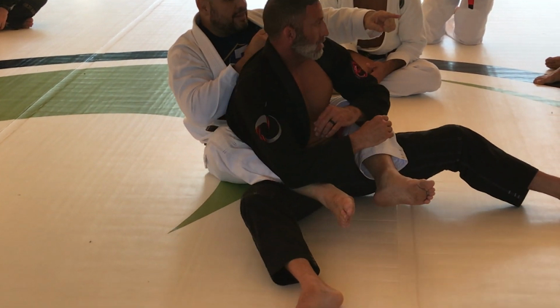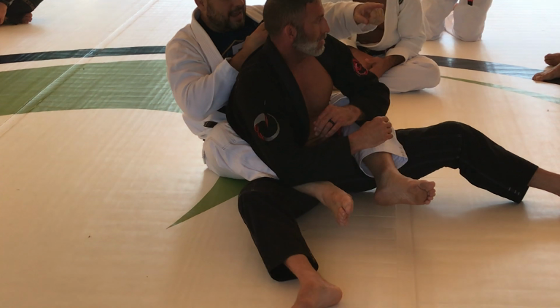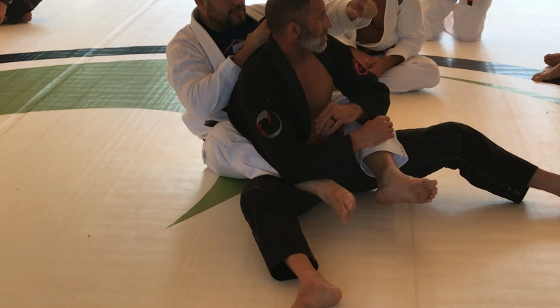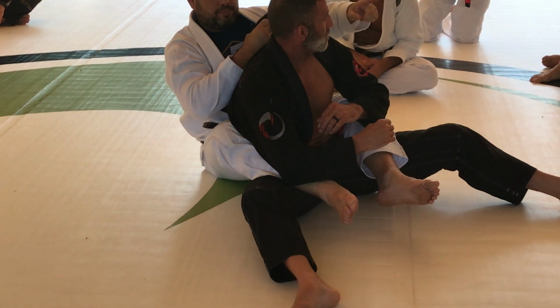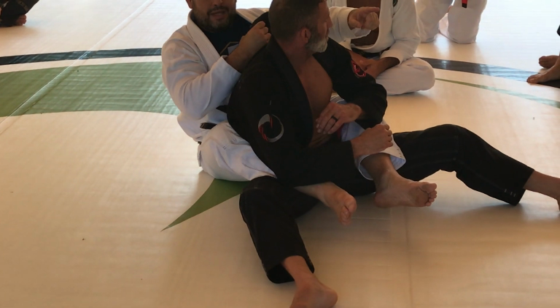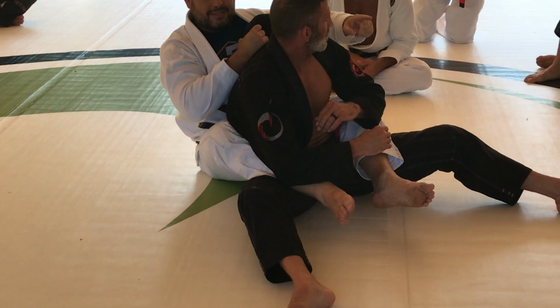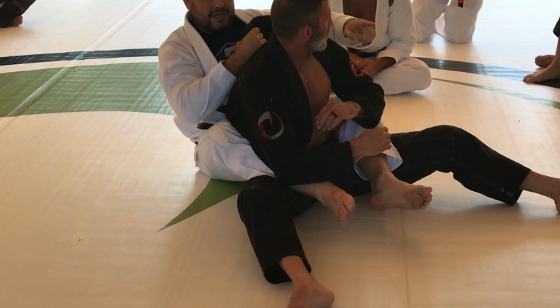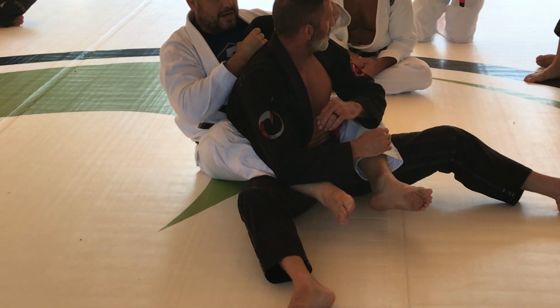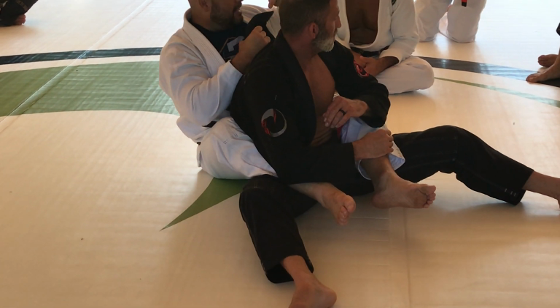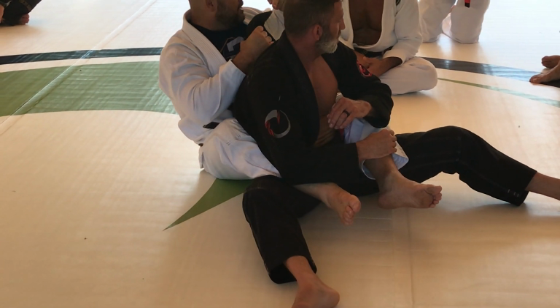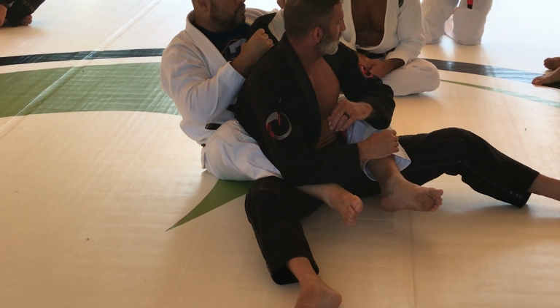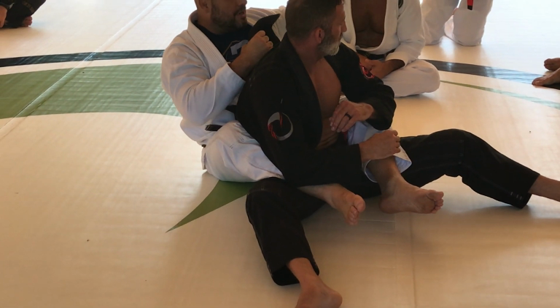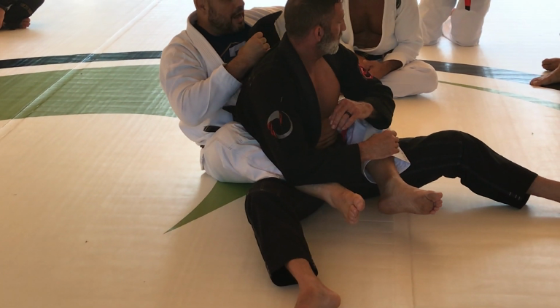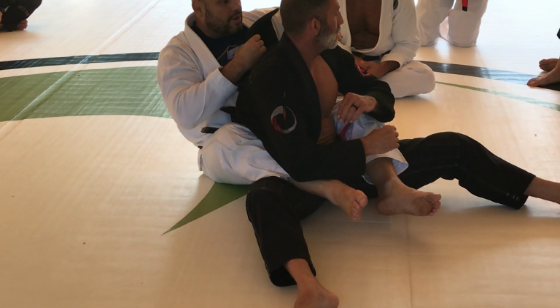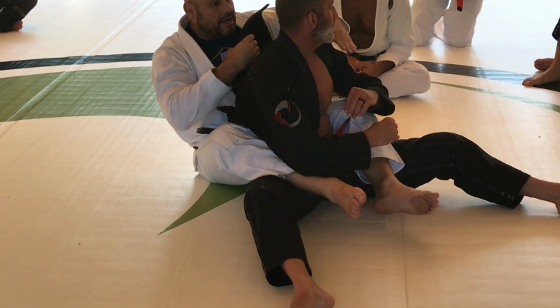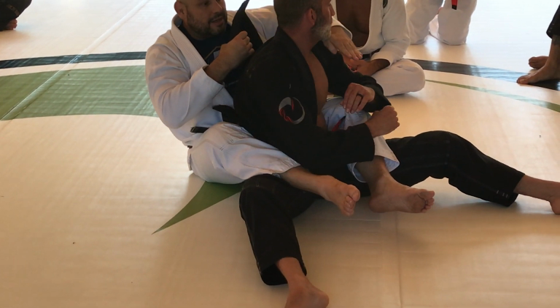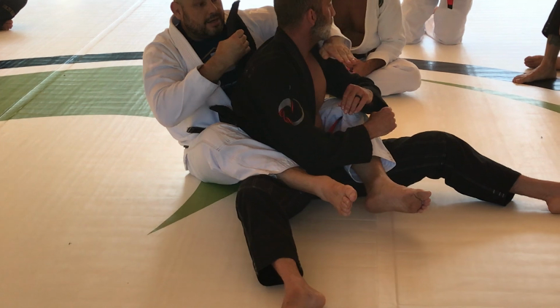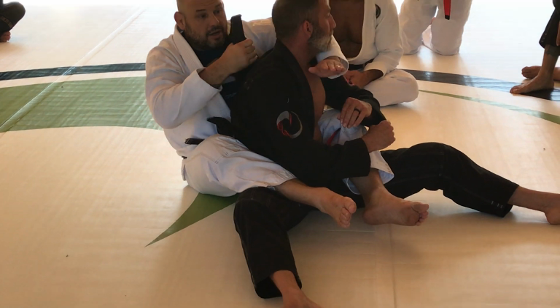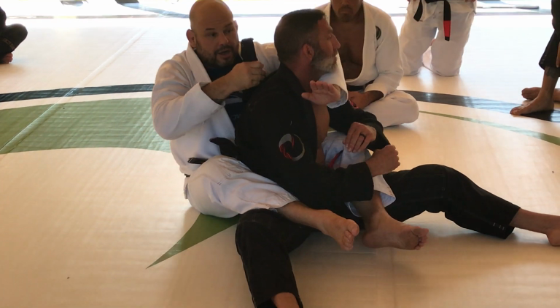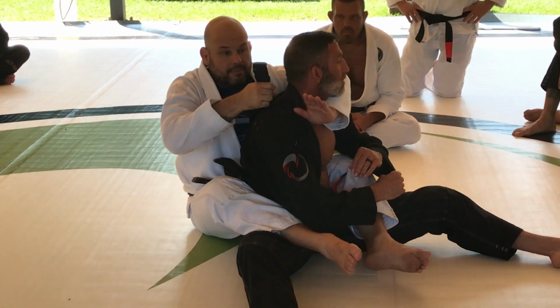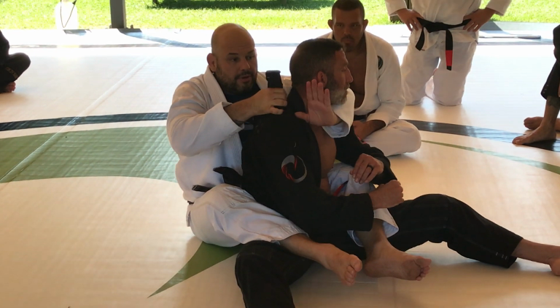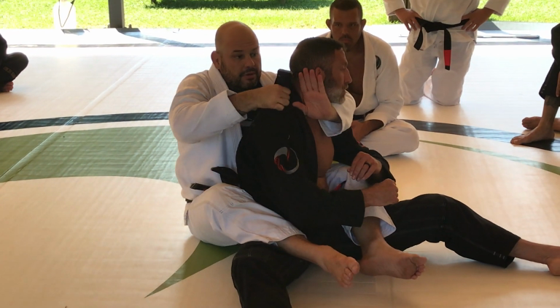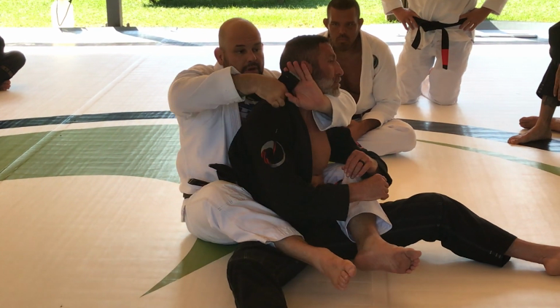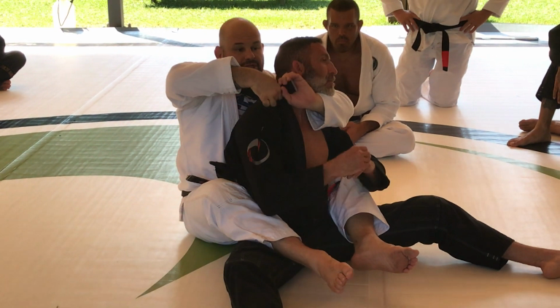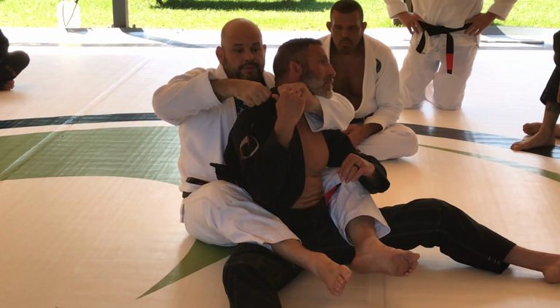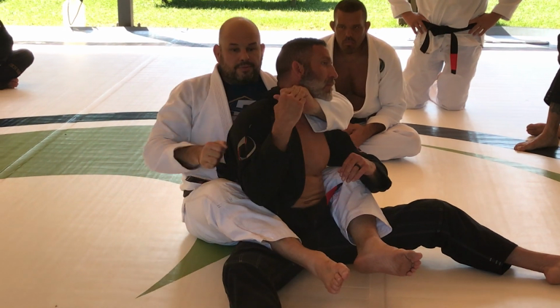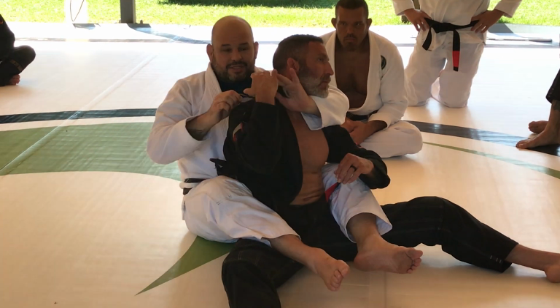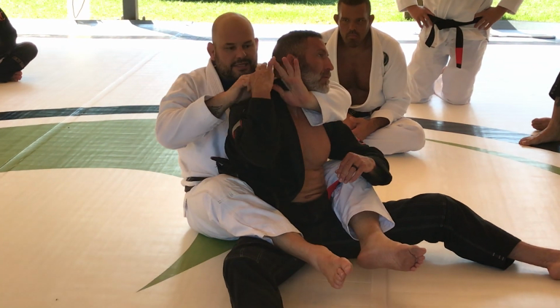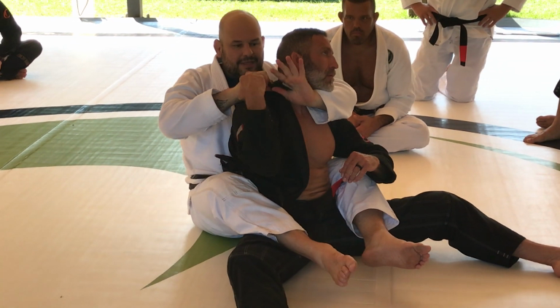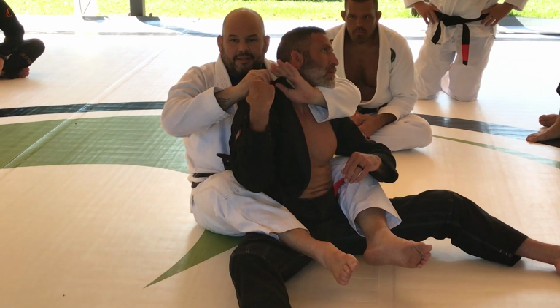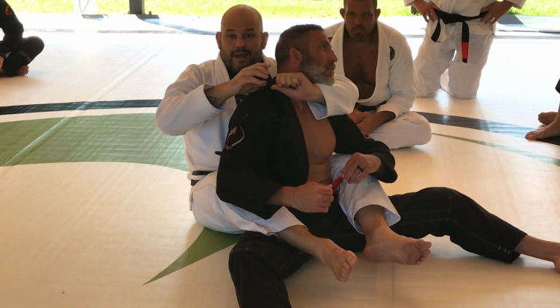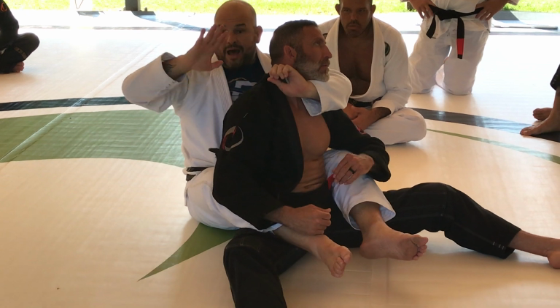Then the hand starts pulling. As I see he turns, the hand pulls. I go here, here, collar come. Go. Just the T. That's it.